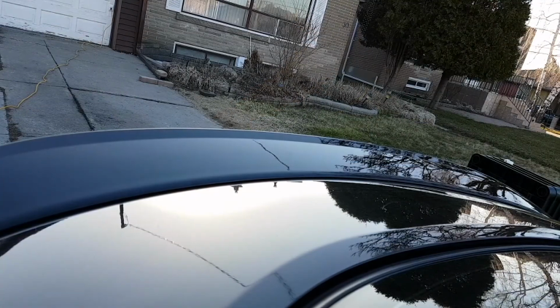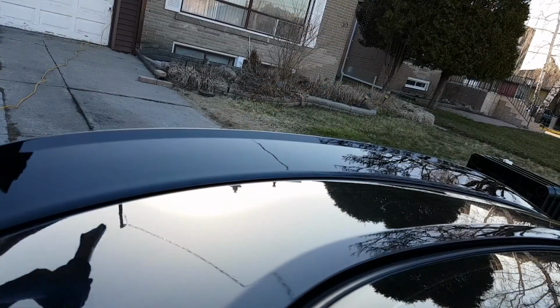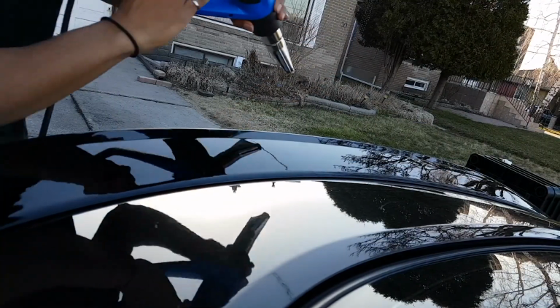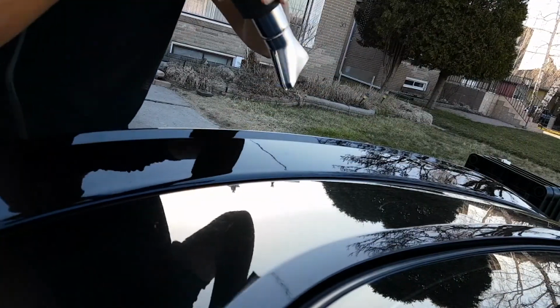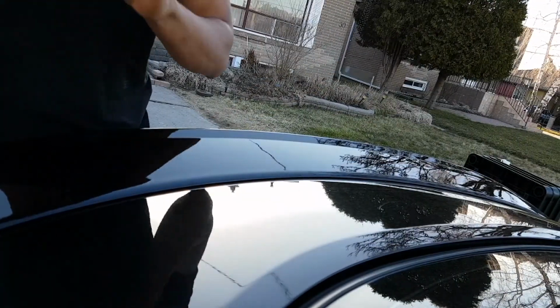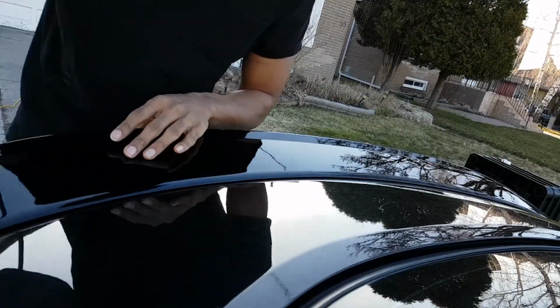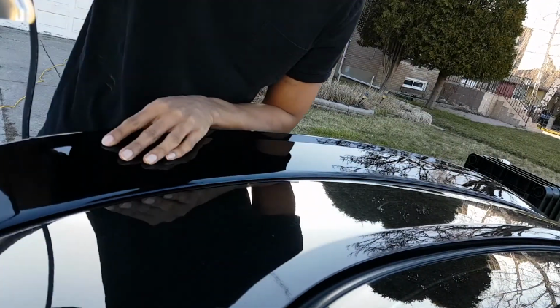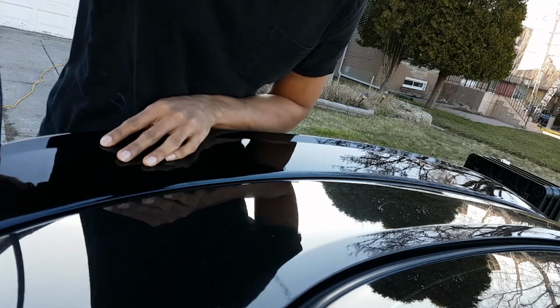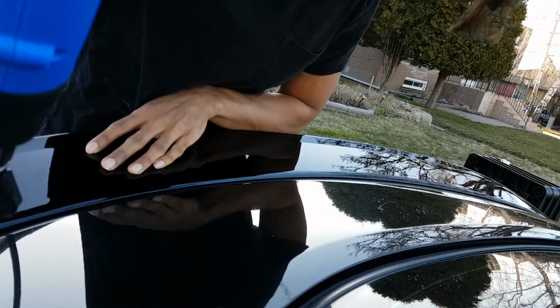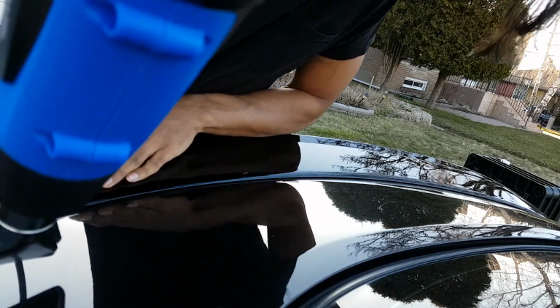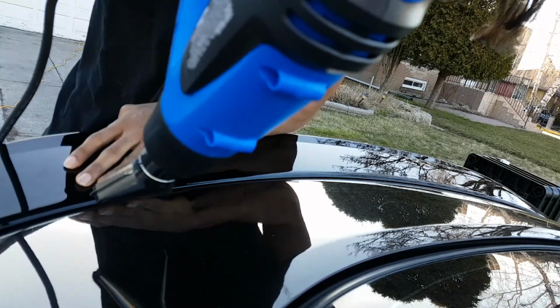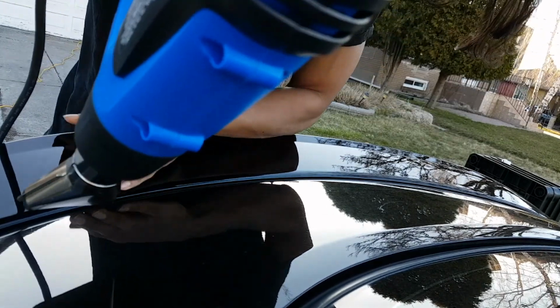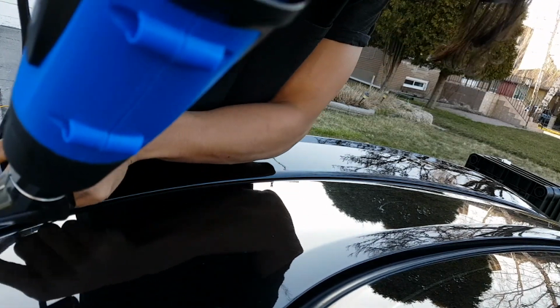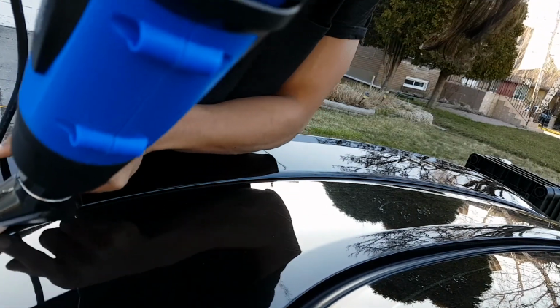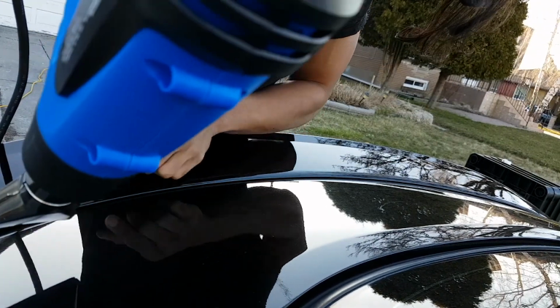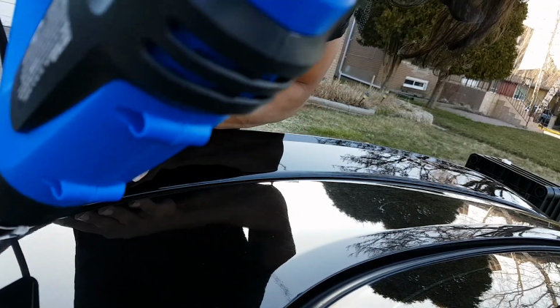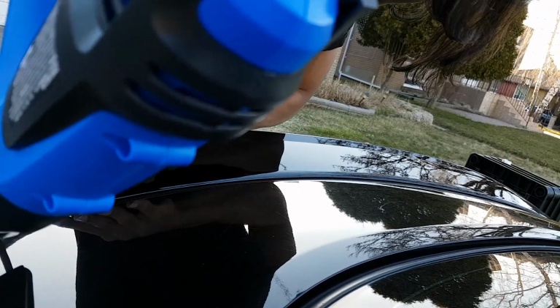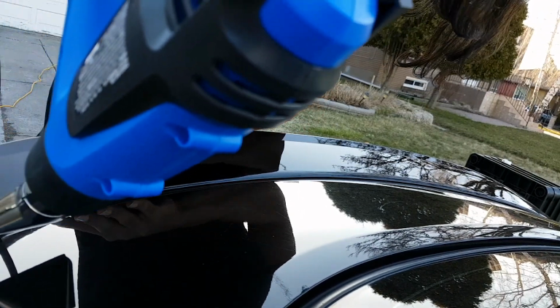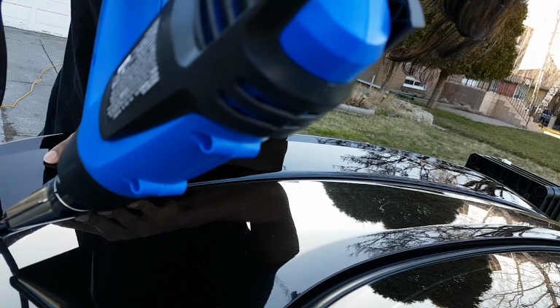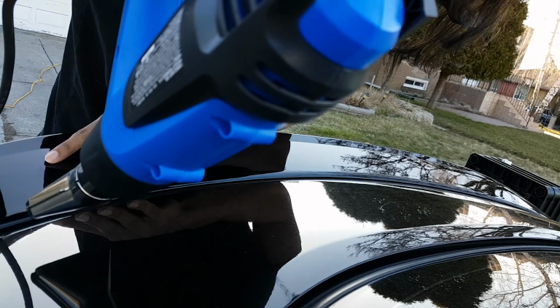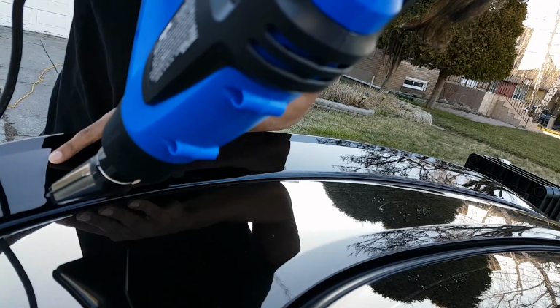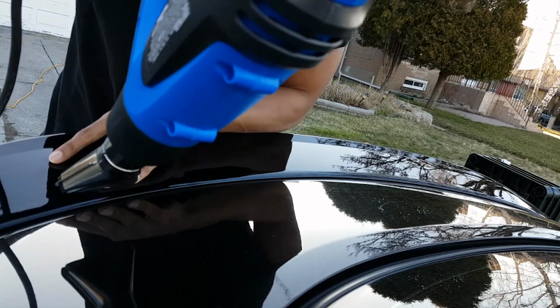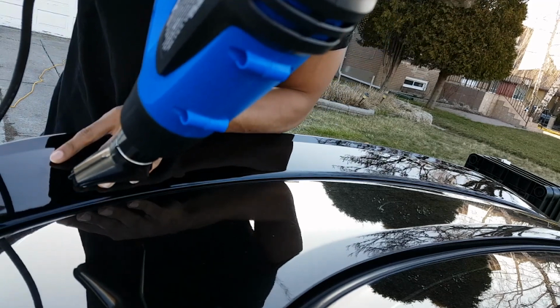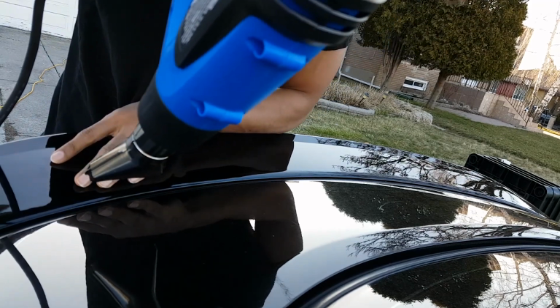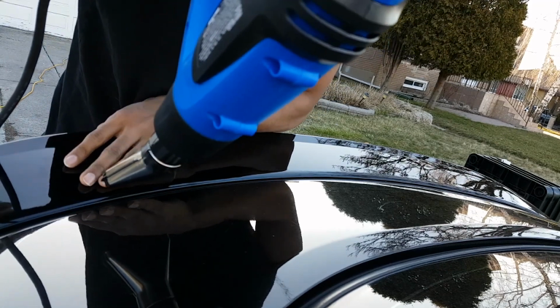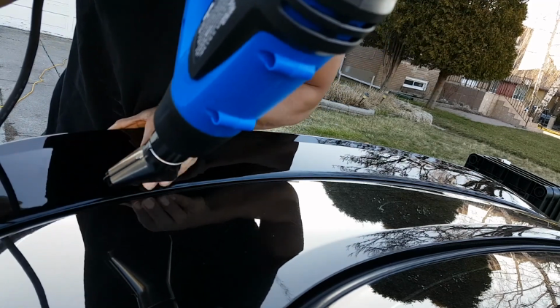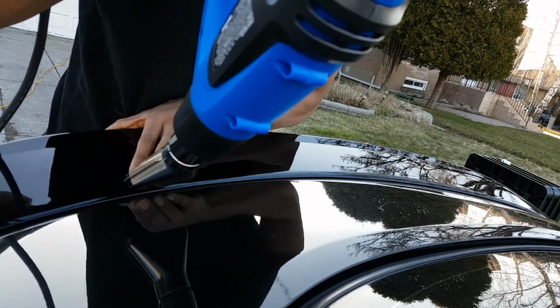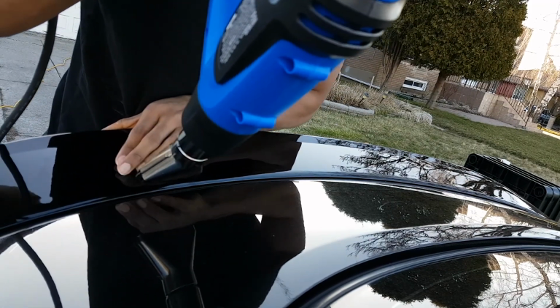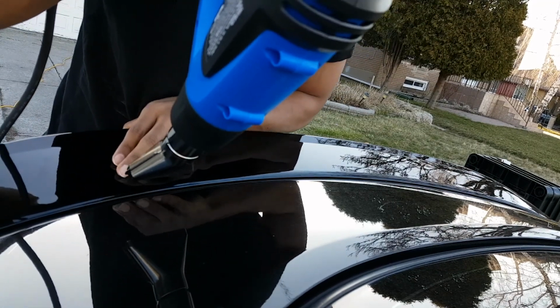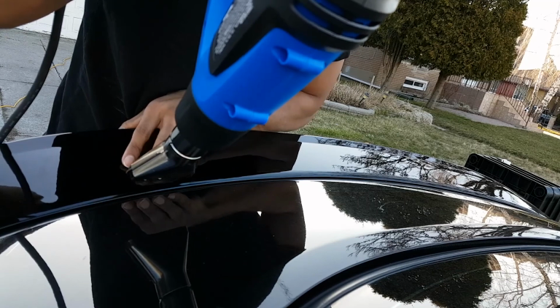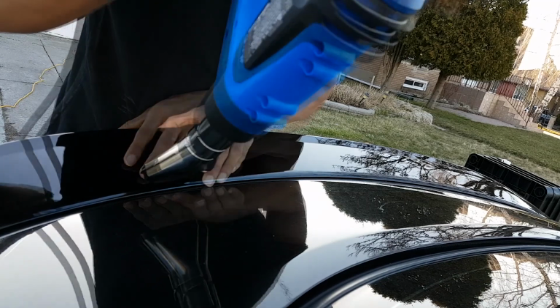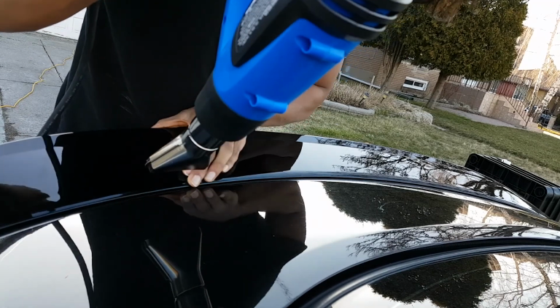Lastly, you want to take the heat gun — I put it at a very low temperature, 25 degrees — and just heat up on the inside. Be sure not to hold it for too long or in direct contact, otherwise it's going to burn off the paint.